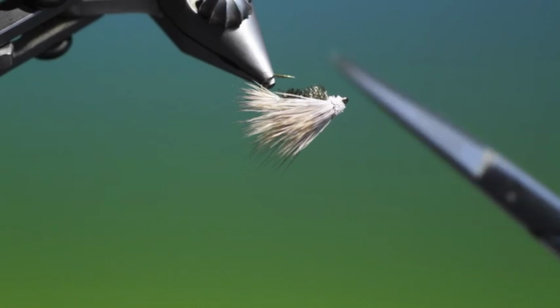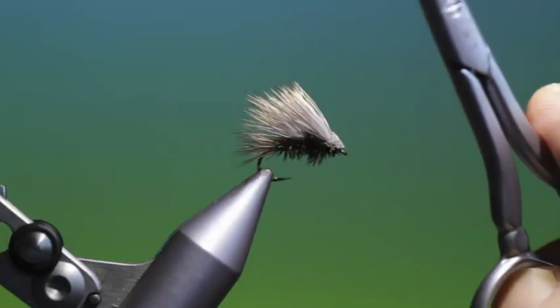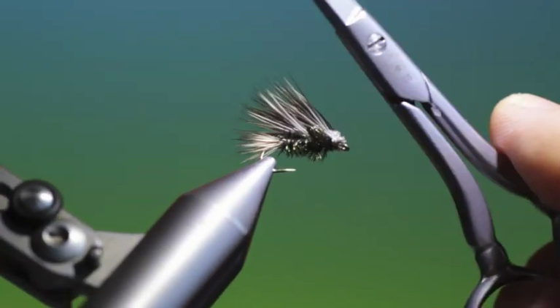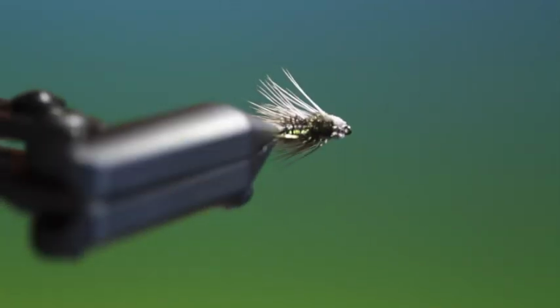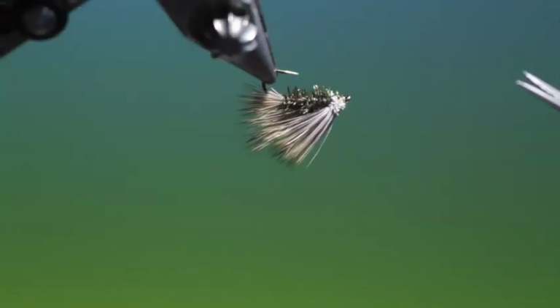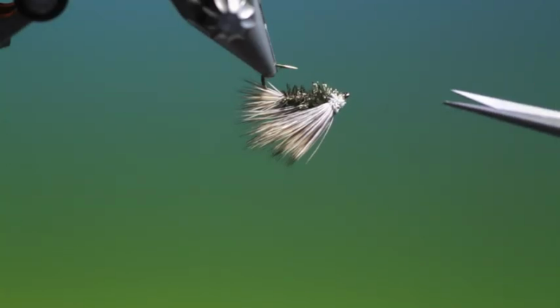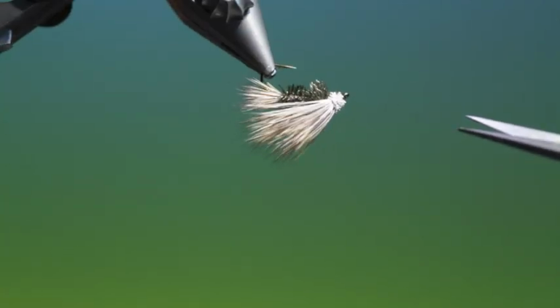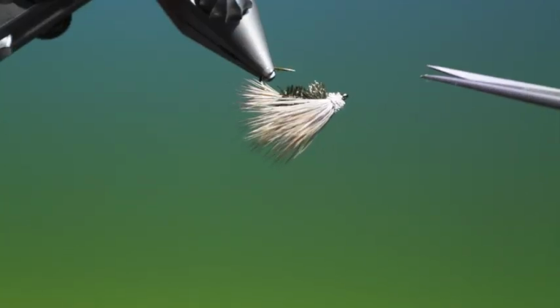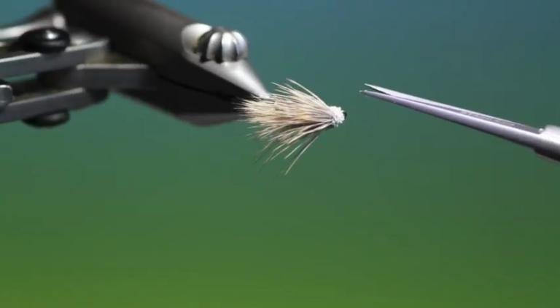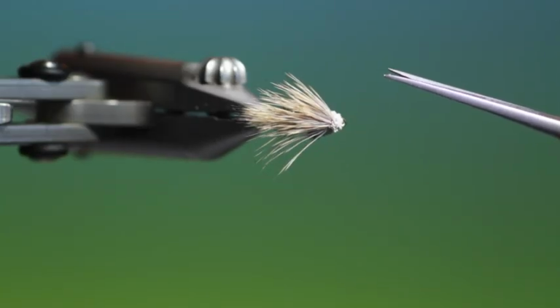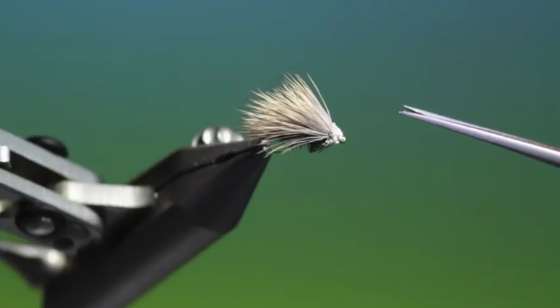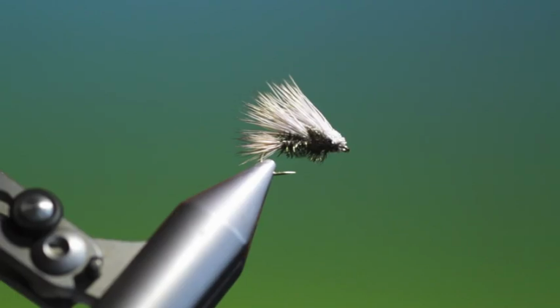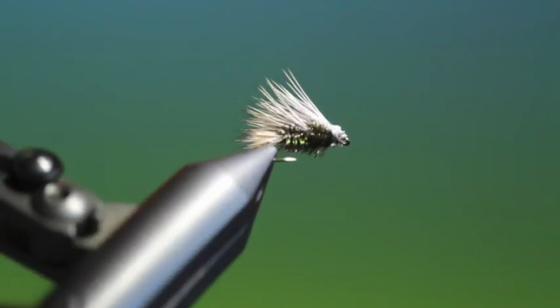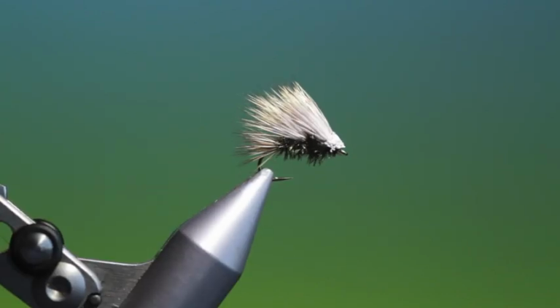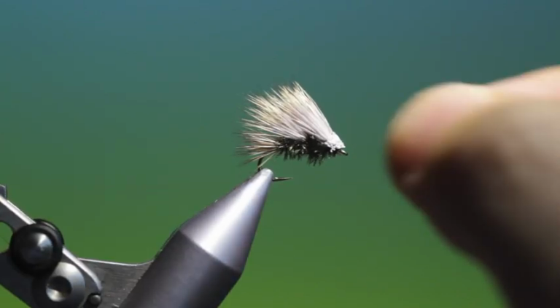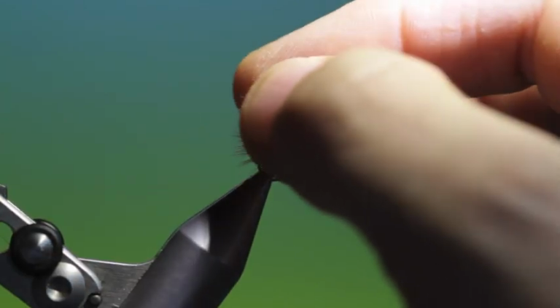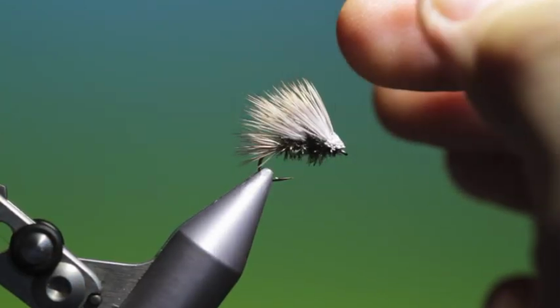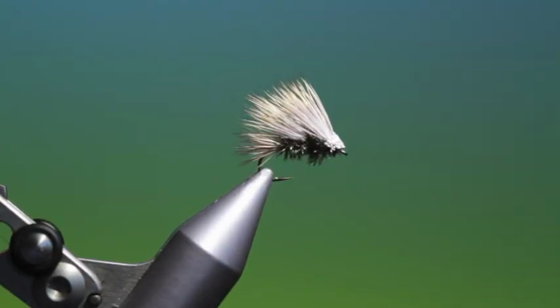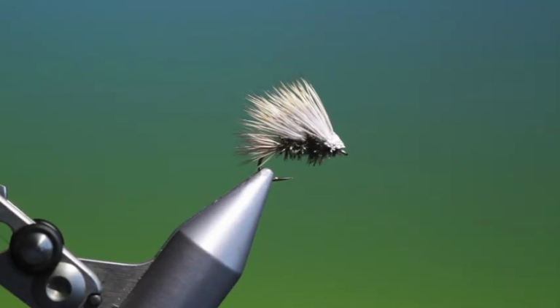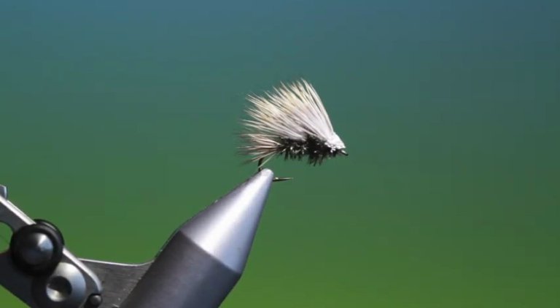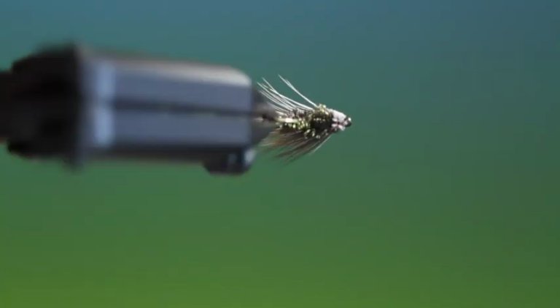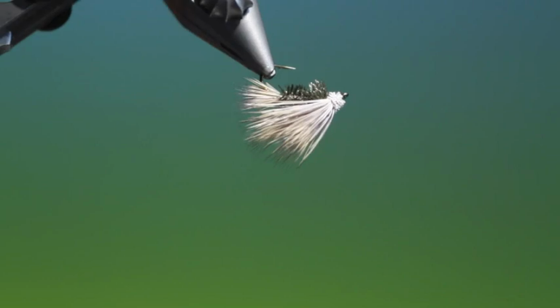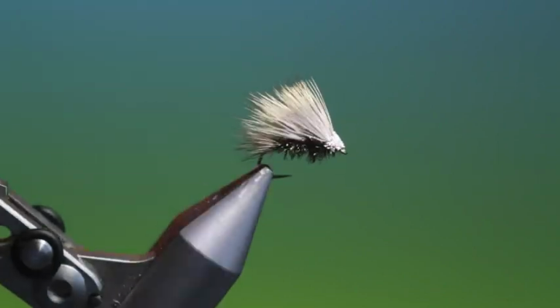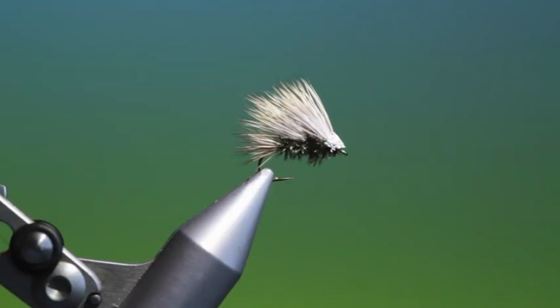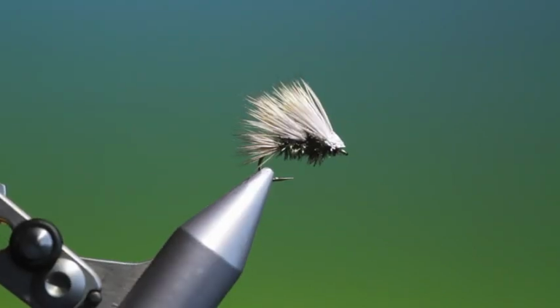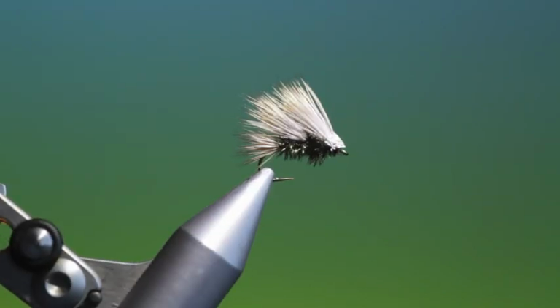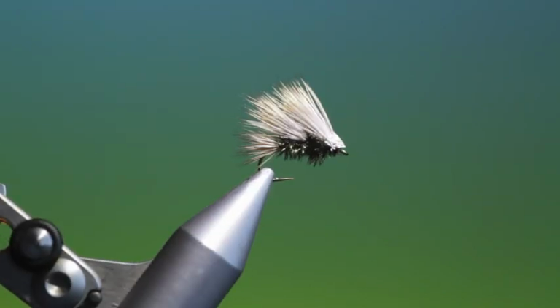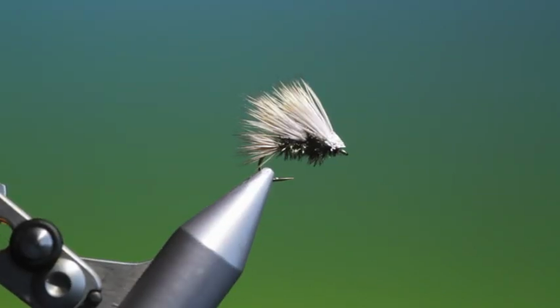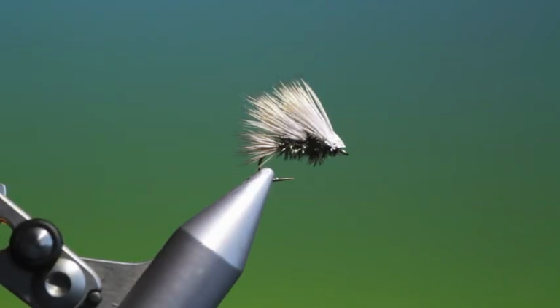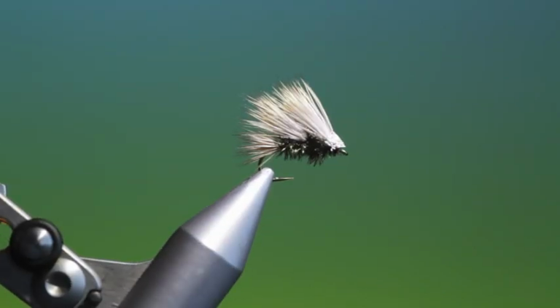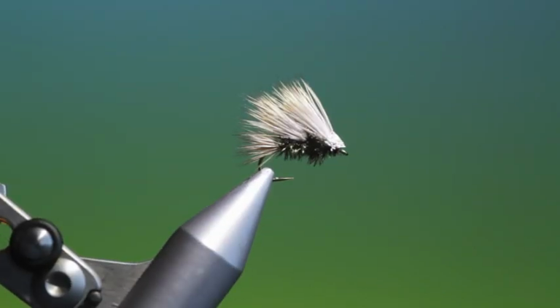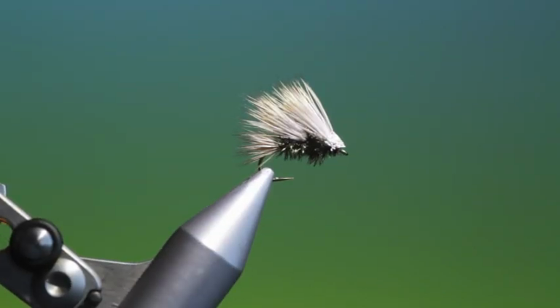And that's it. It's looking good — that's the Double Super Bug. It's a very good searching pattern, give it a go. Thanks for watching.